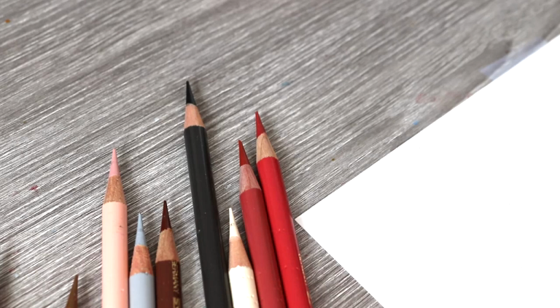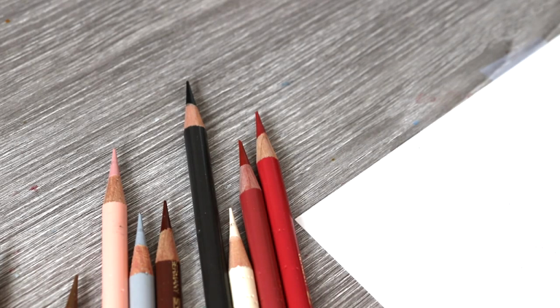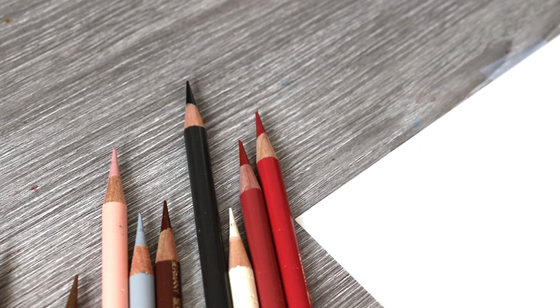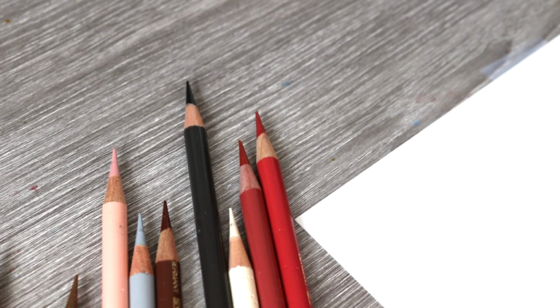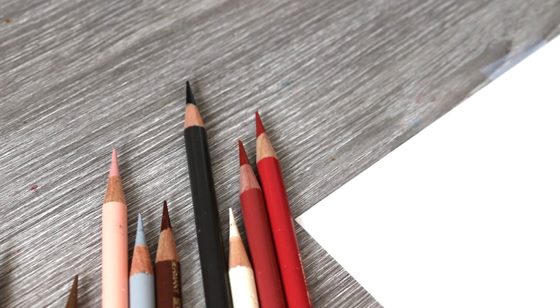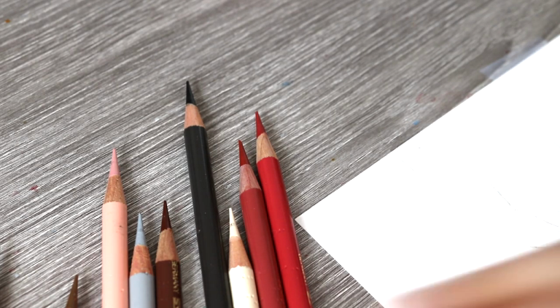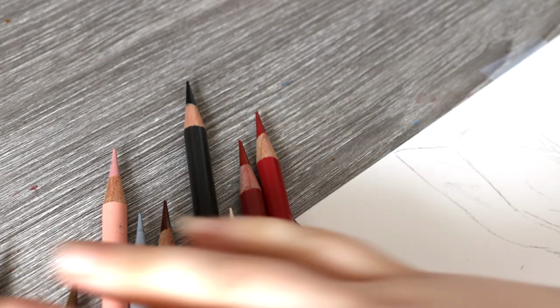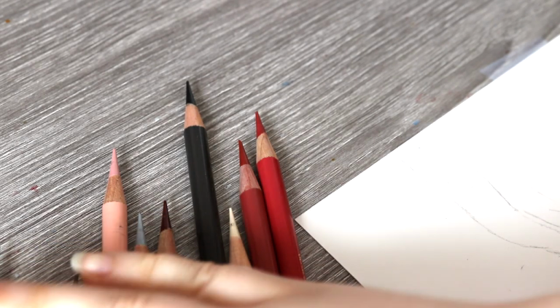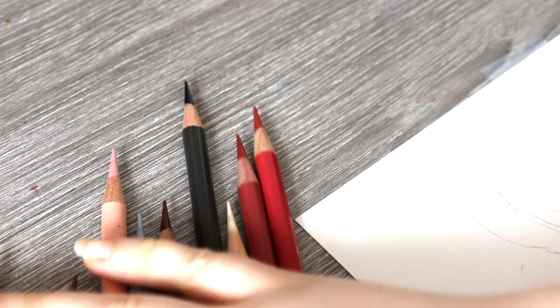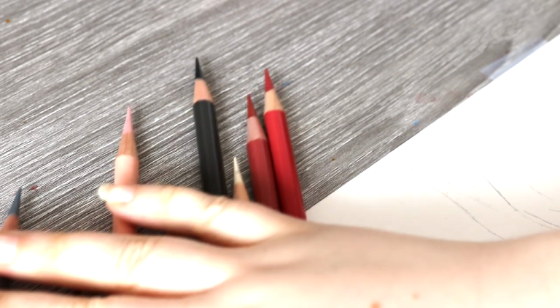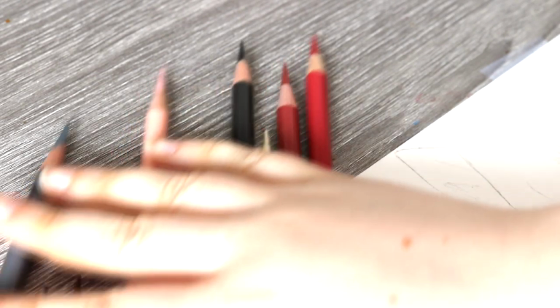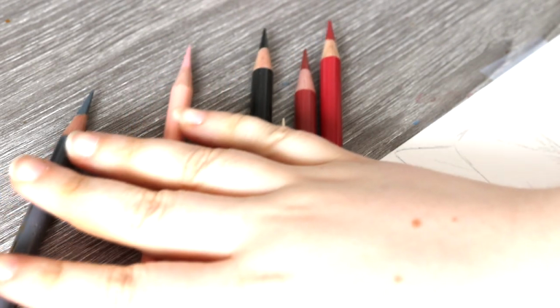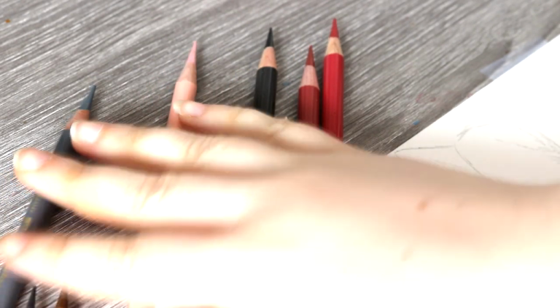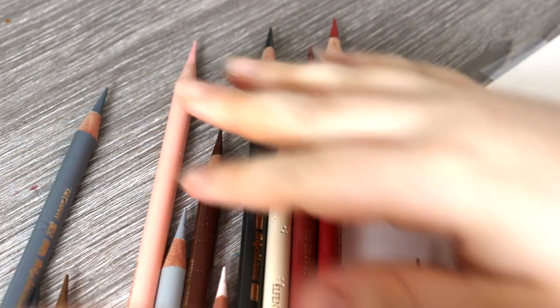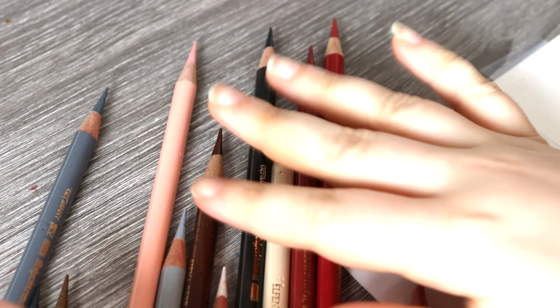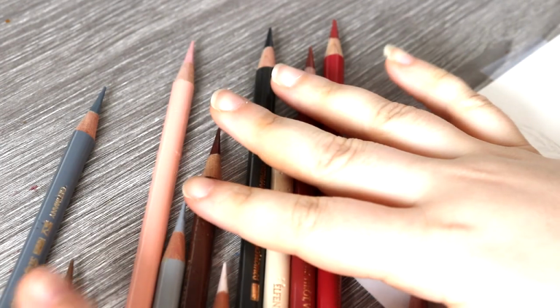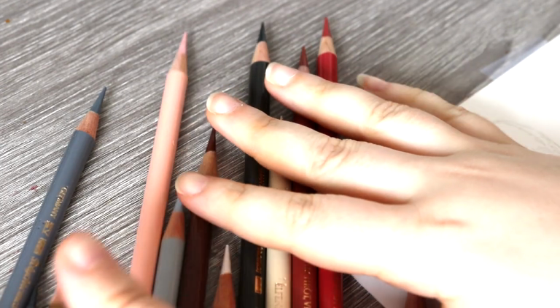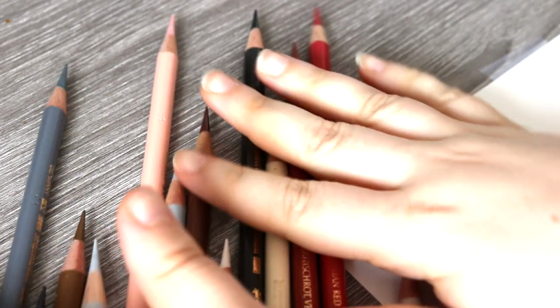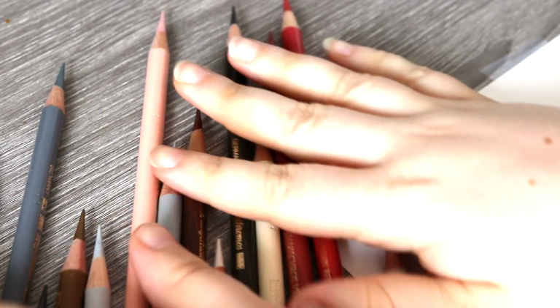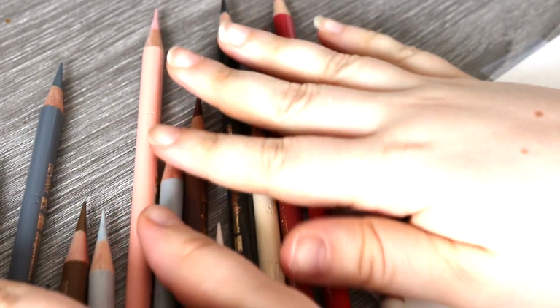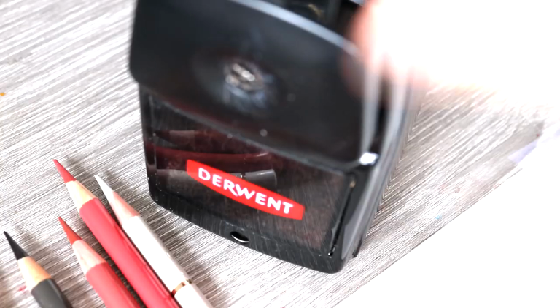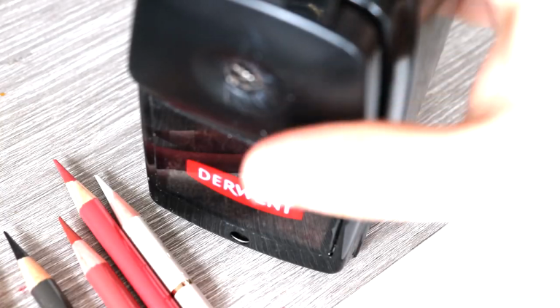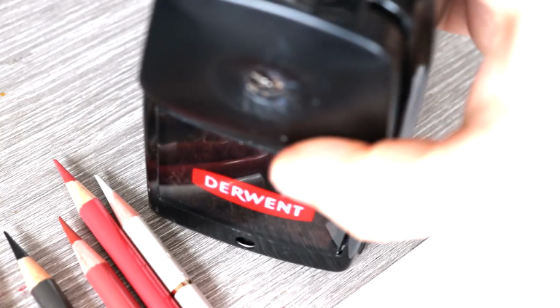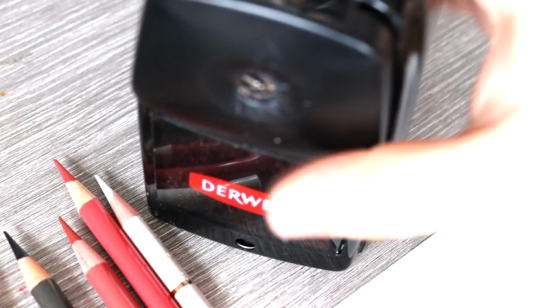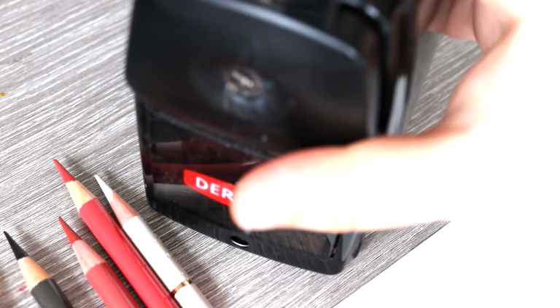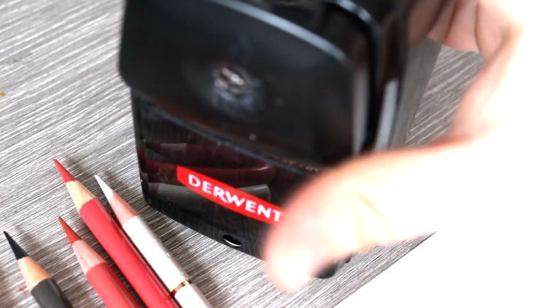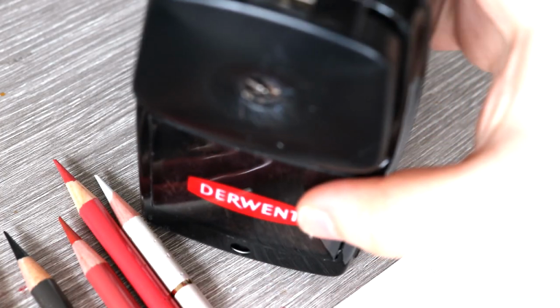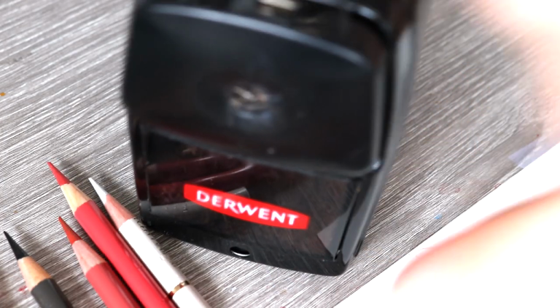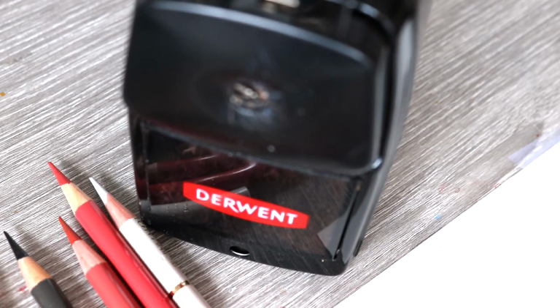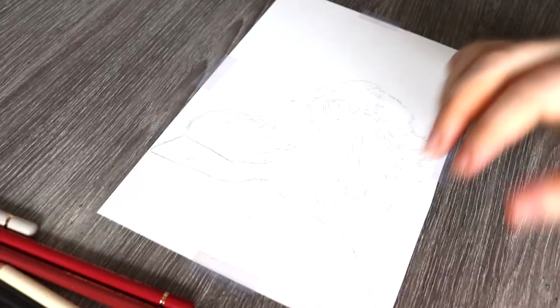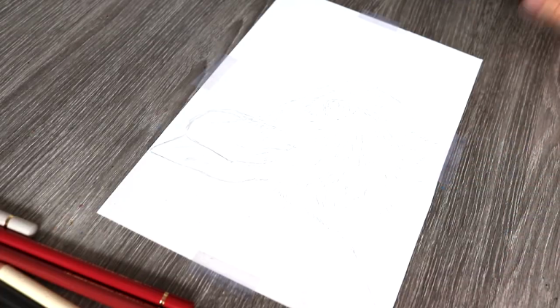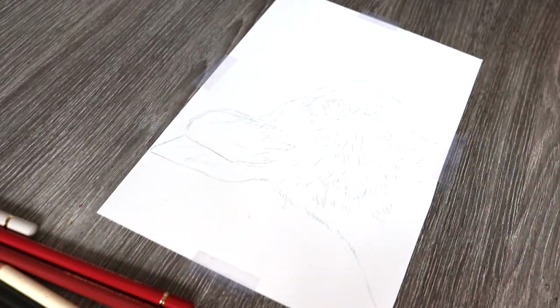Hi everybody, welcome back to my channel. I'm Amy, for anyone that is new around here, and I have another coloured pencil tutorial for you. Today we're going to be drawing a rabbit in coloured pencils.